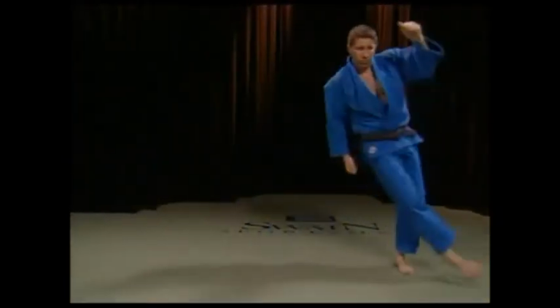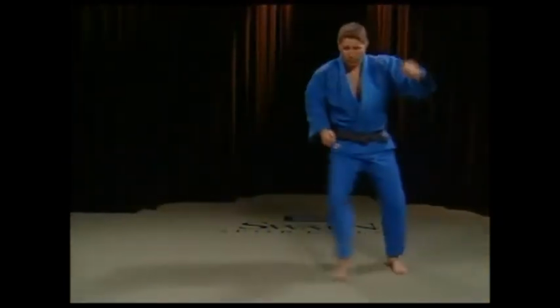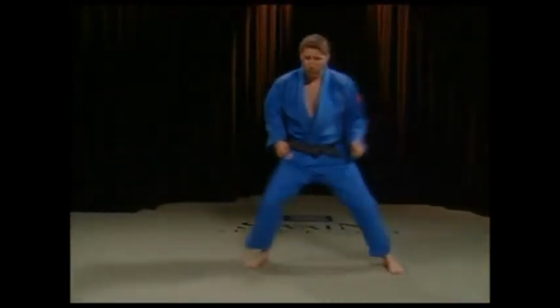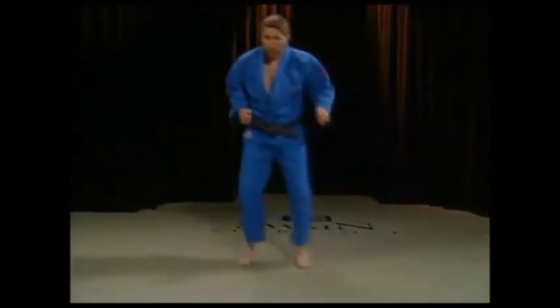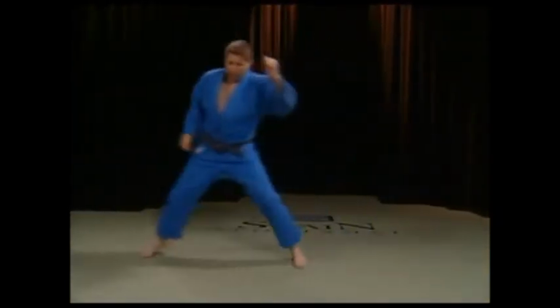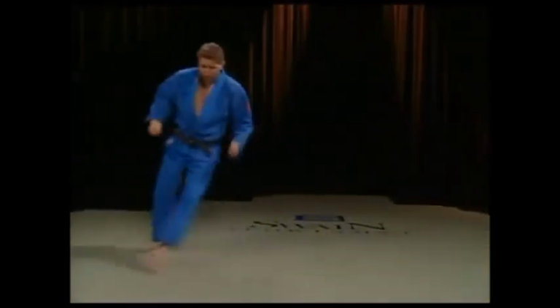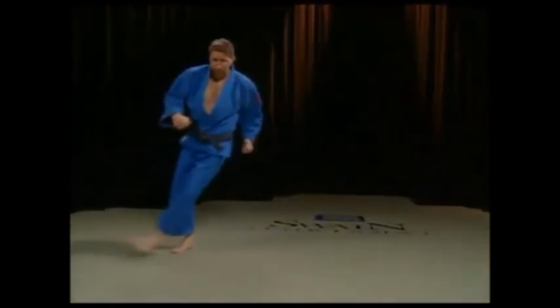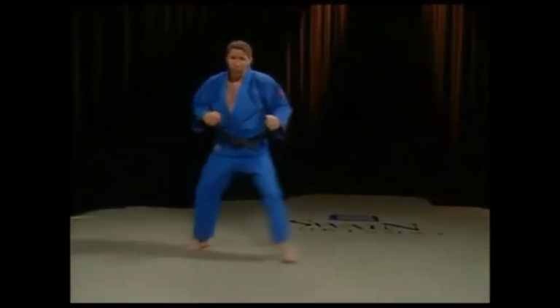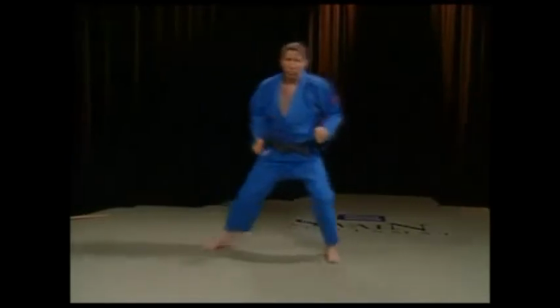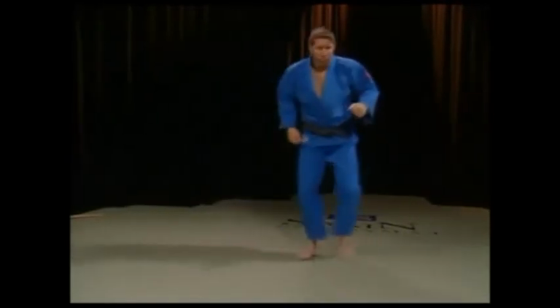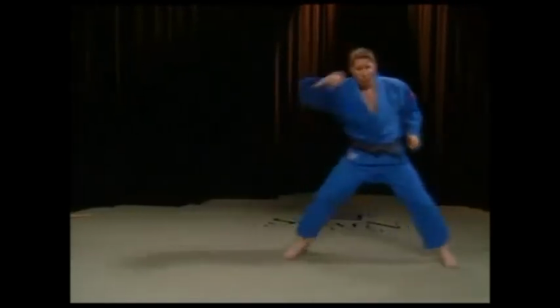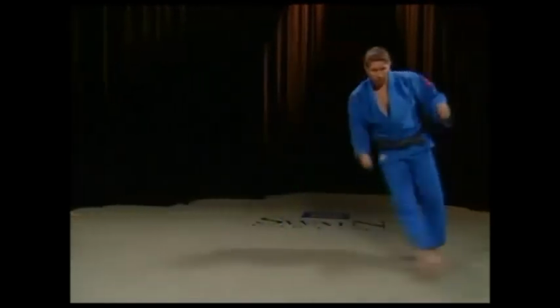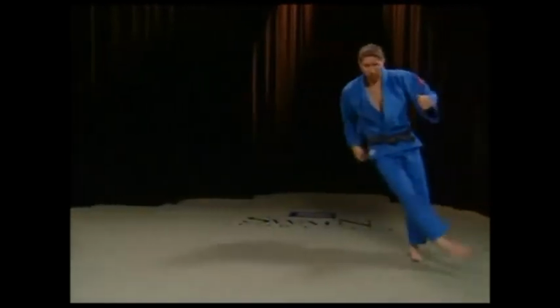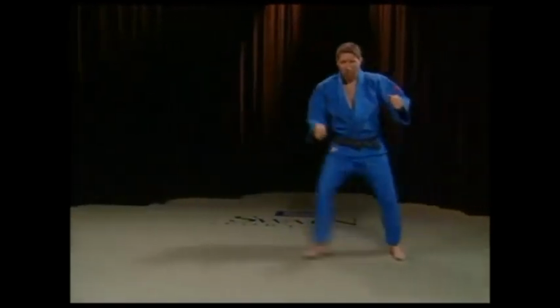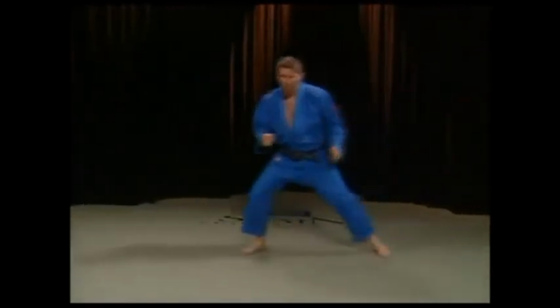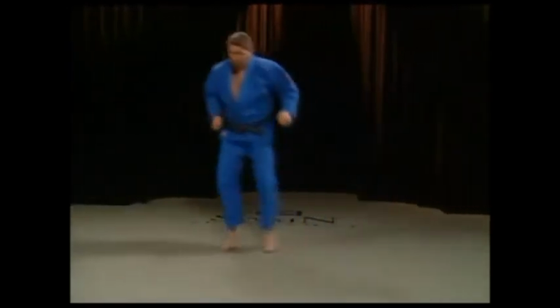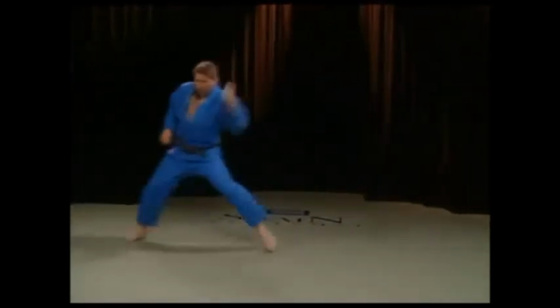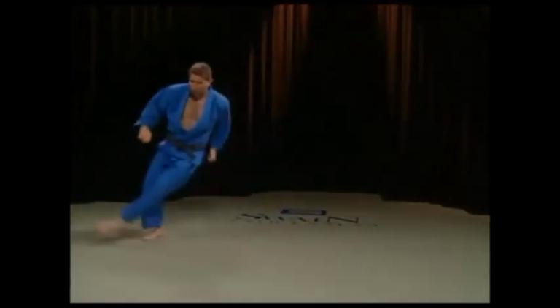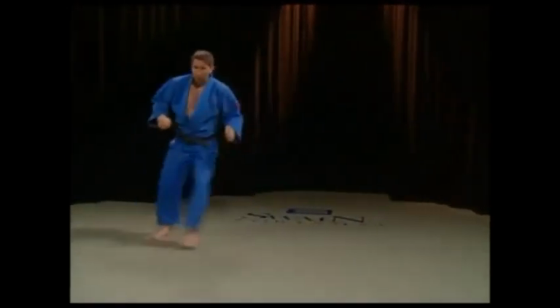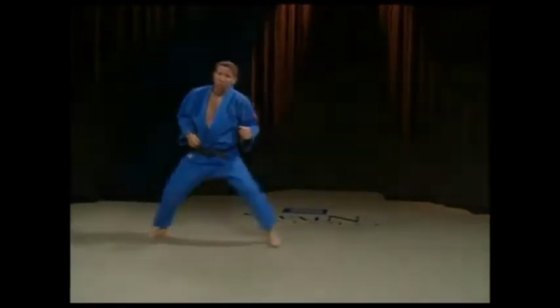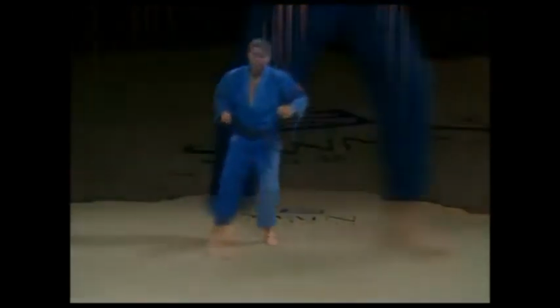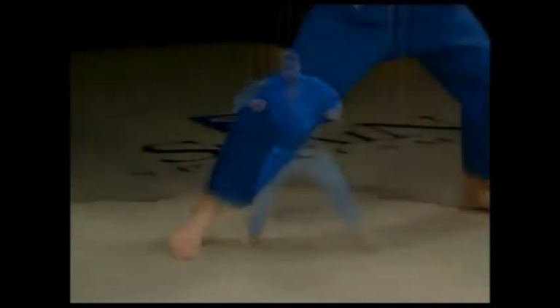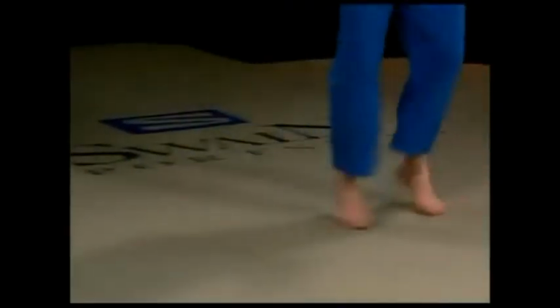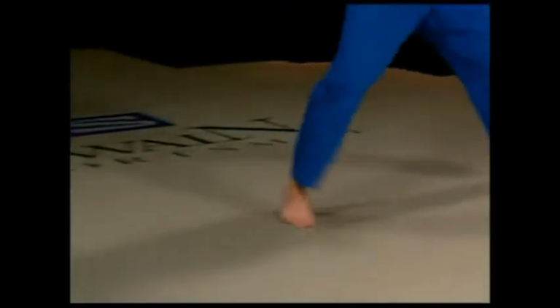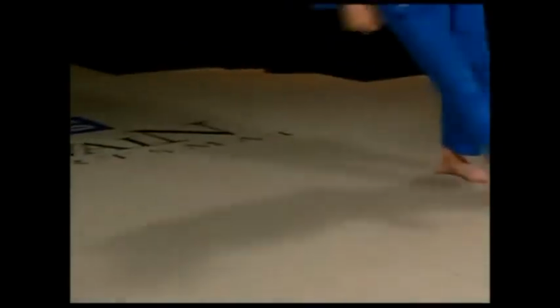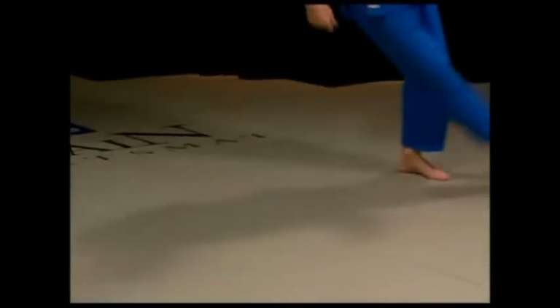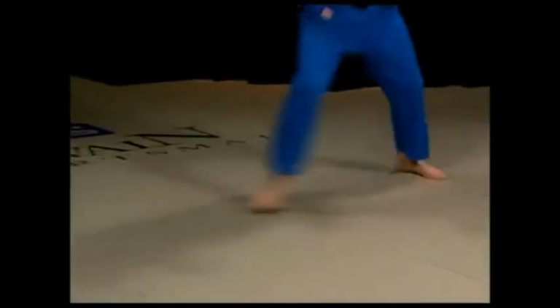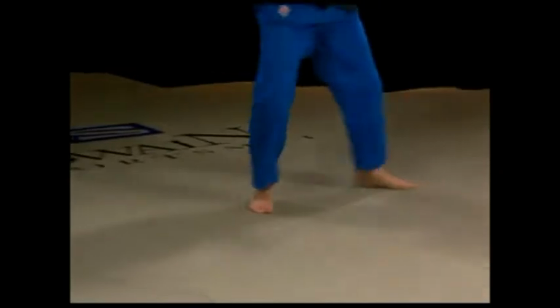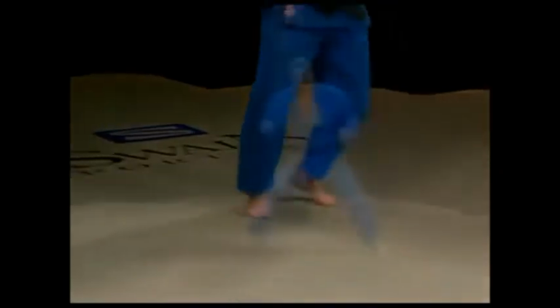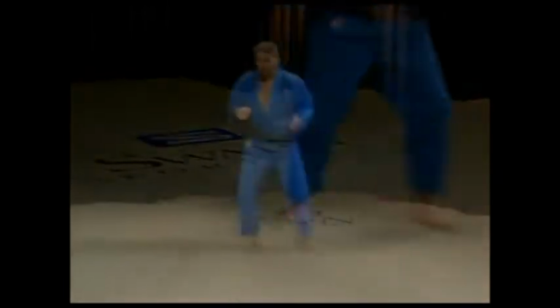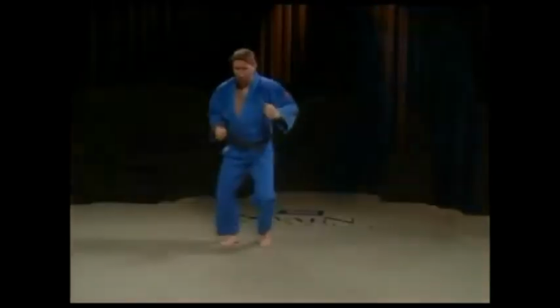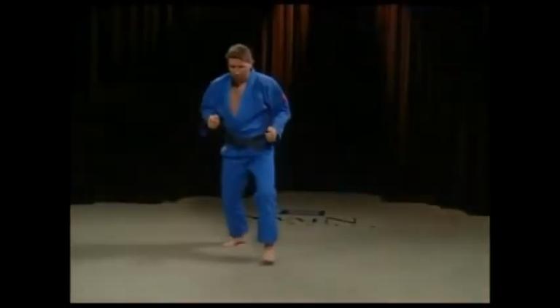Your hands also play an important role. If you want to sweep to the left, then you turn to the left. If you want to sweep to the right, you turn to the right.